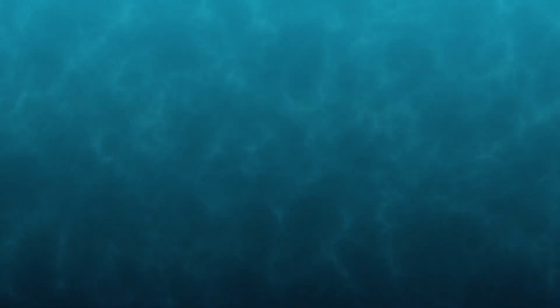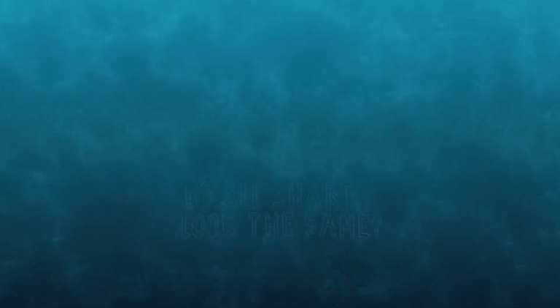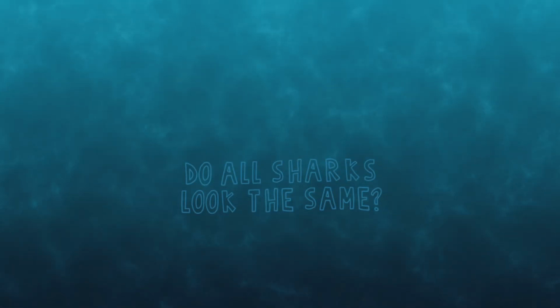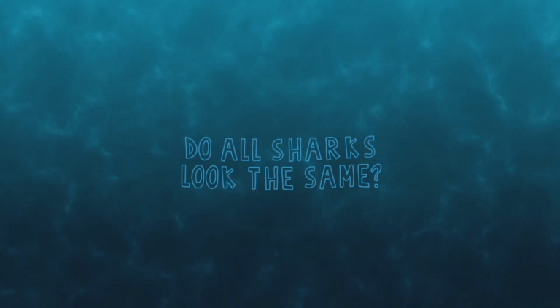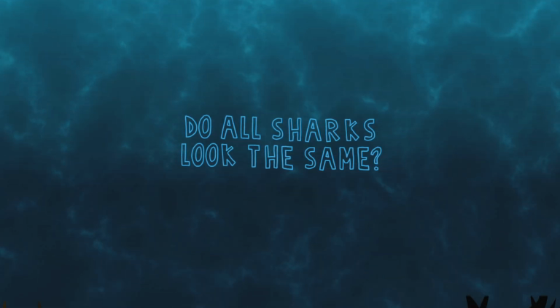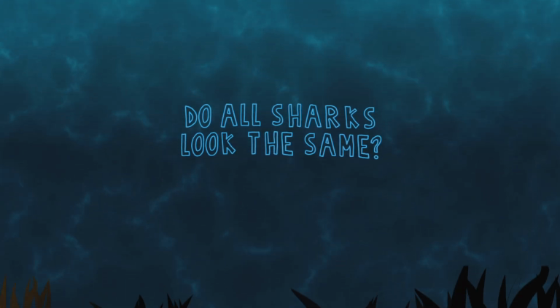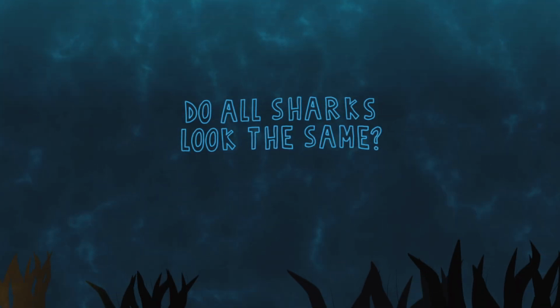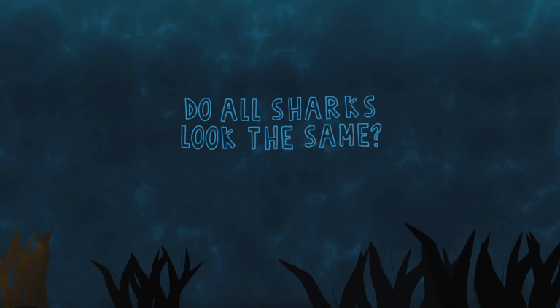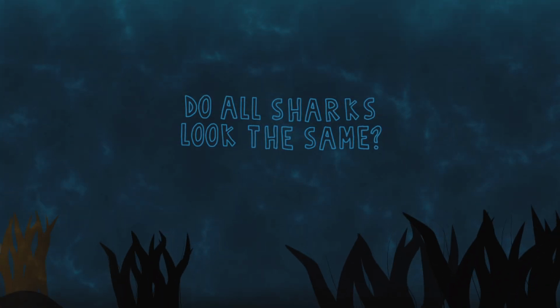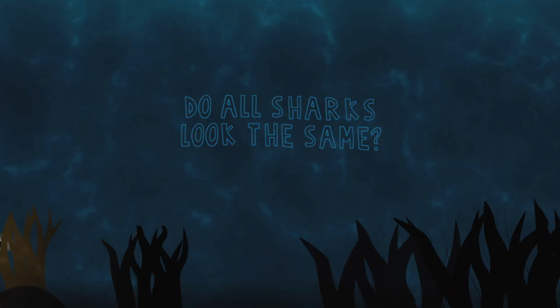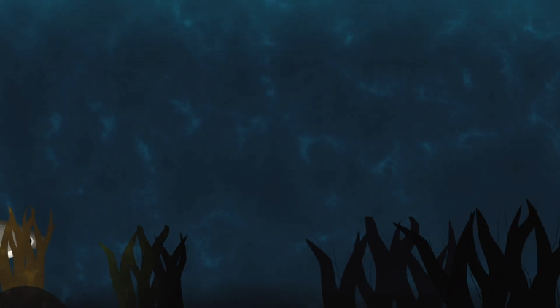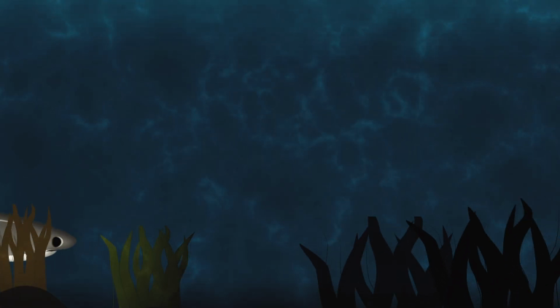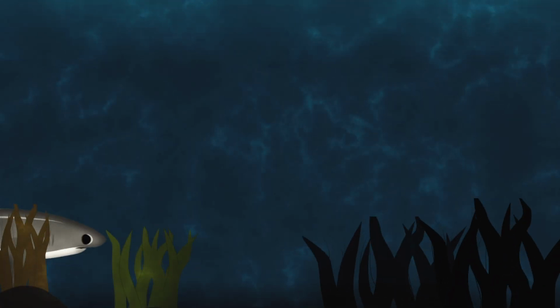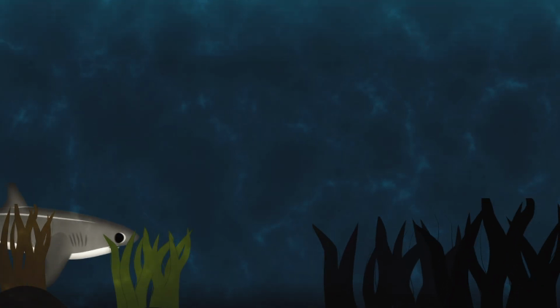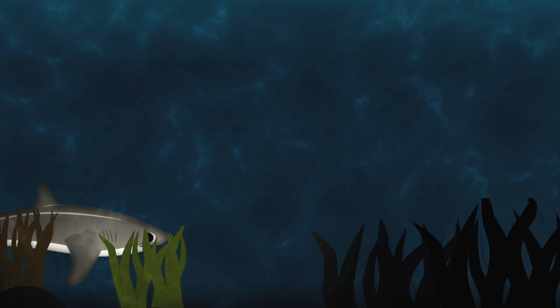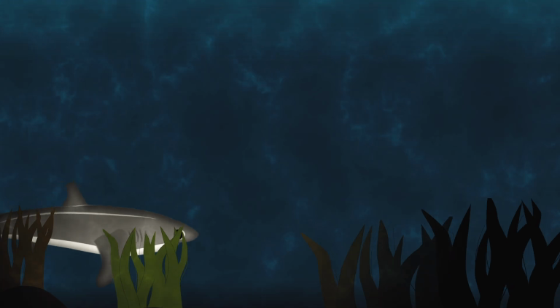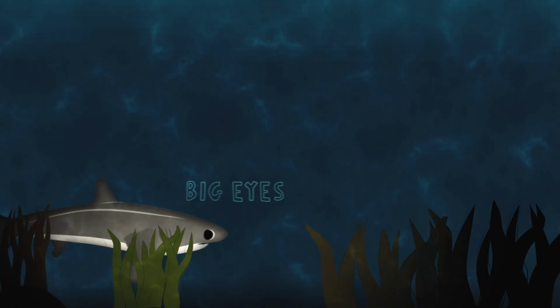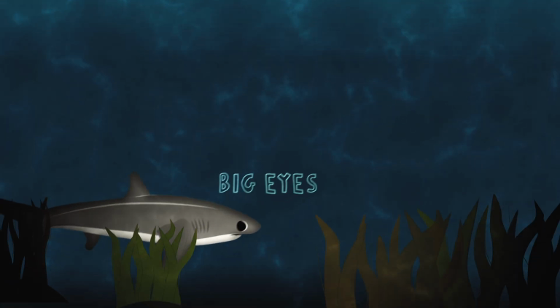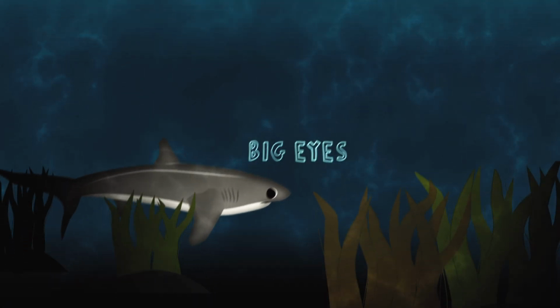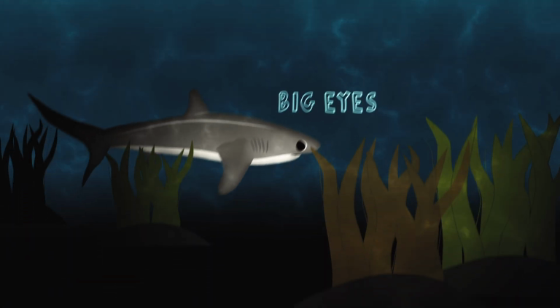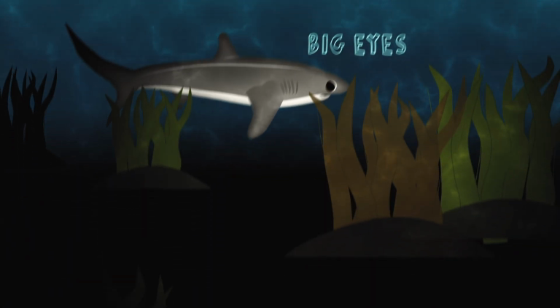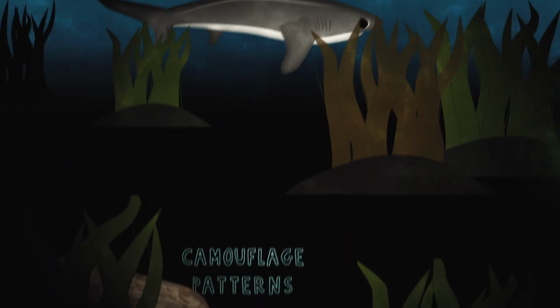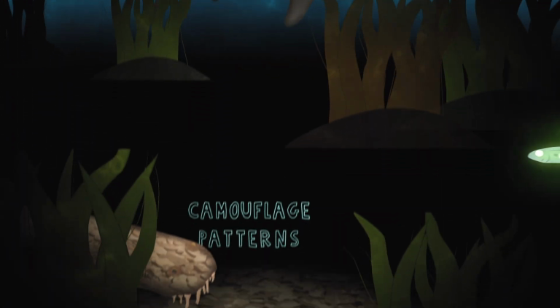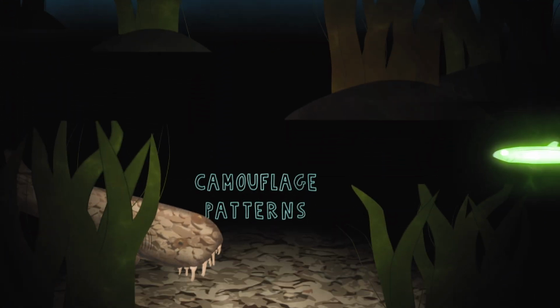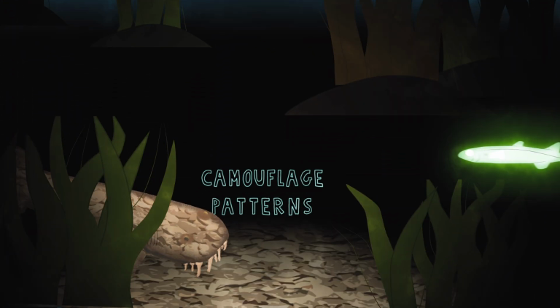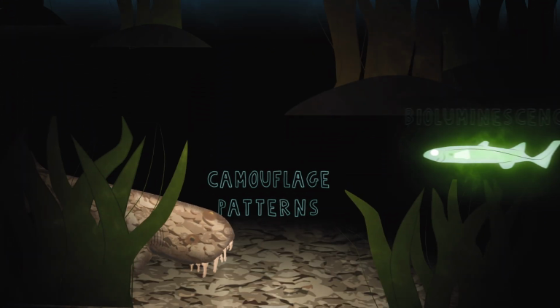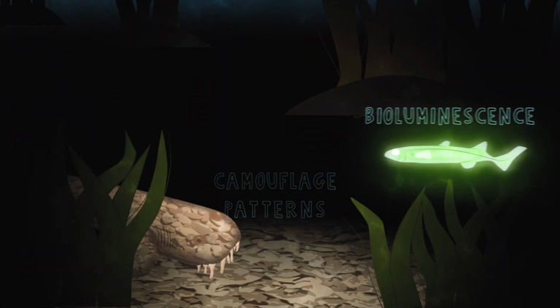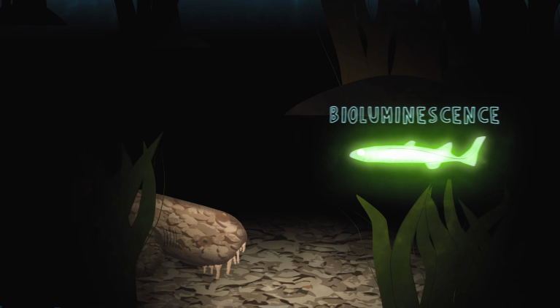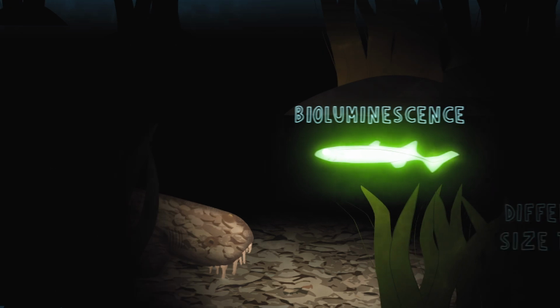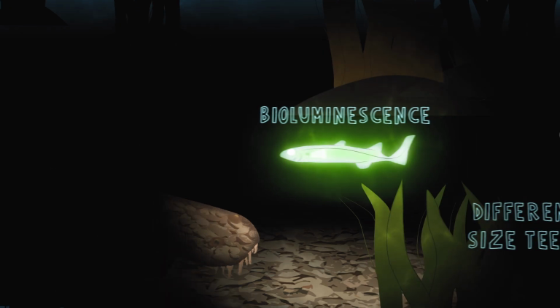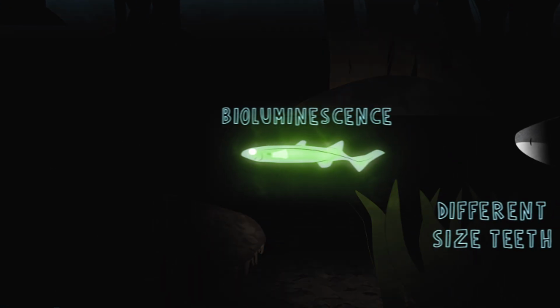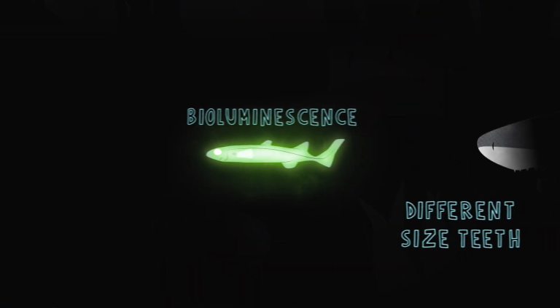Do all sharks look the same? Every shark species is specially adapted to where it lives in the ocean — big eyes for deep sharks, camouflage patterns, bioluminescence, and different sized teeth.